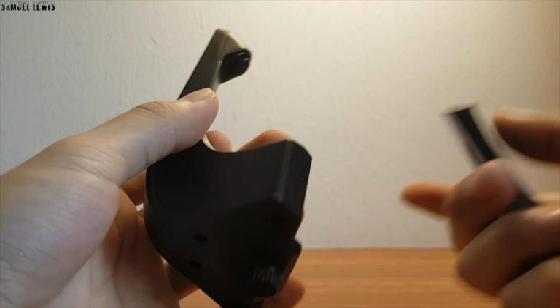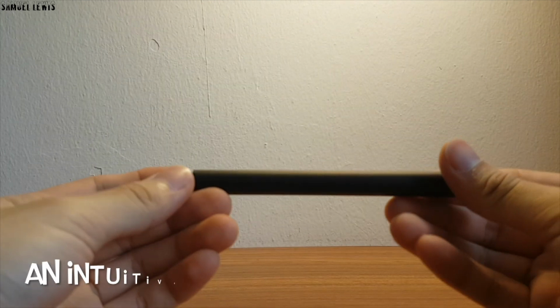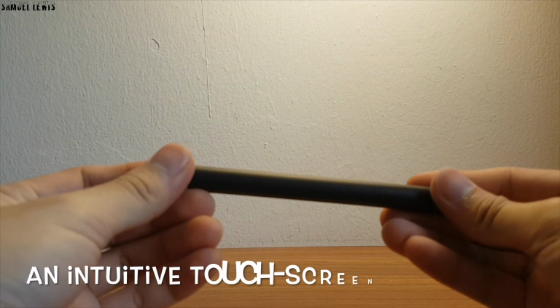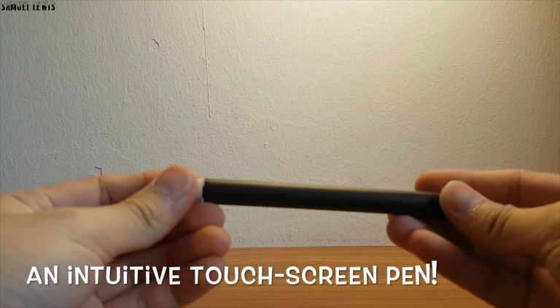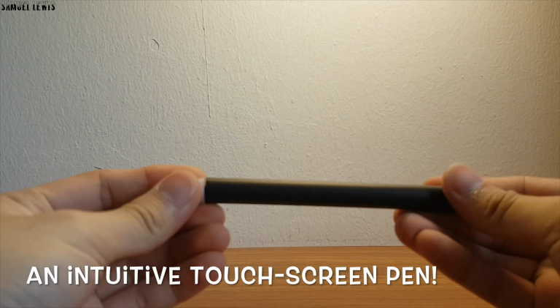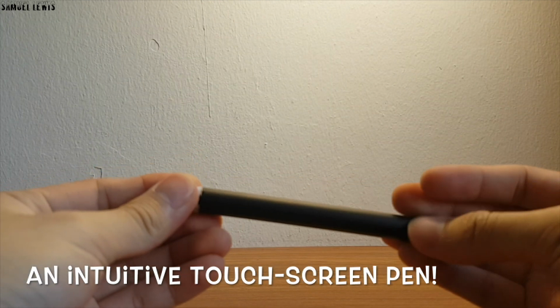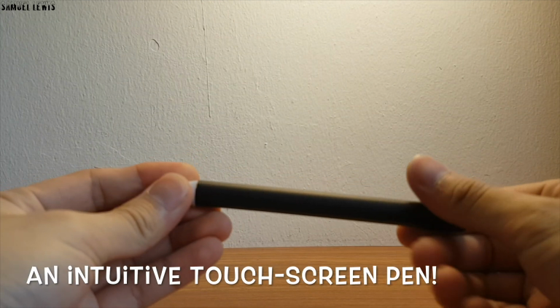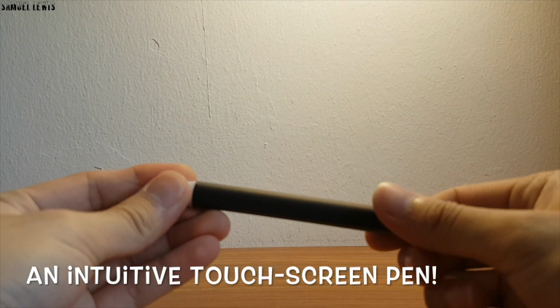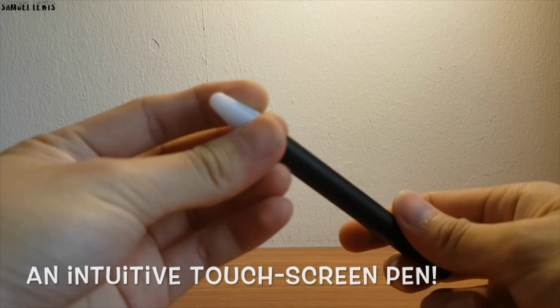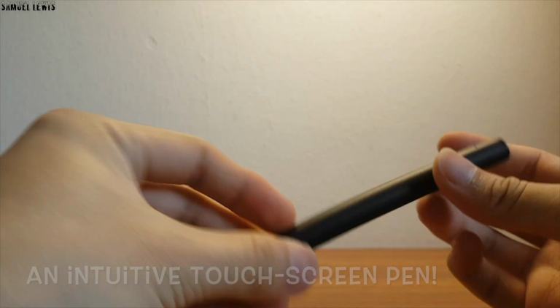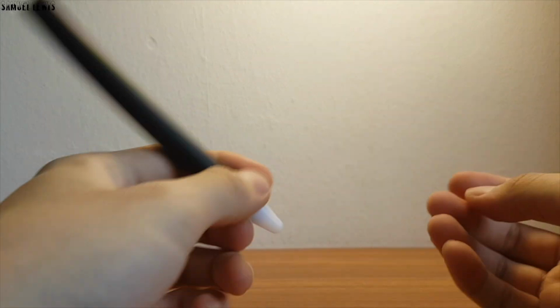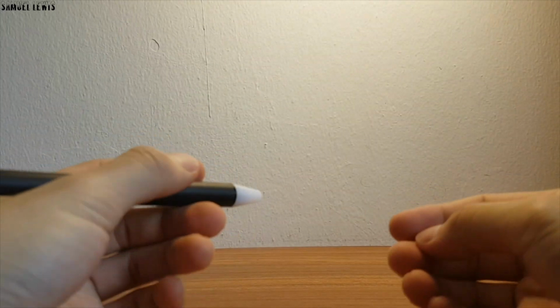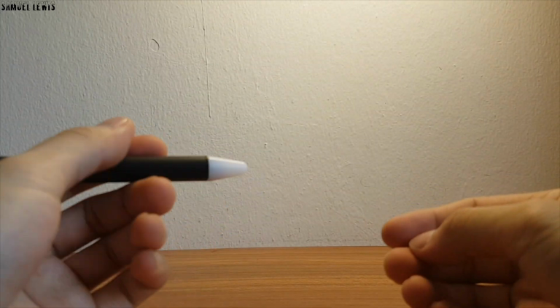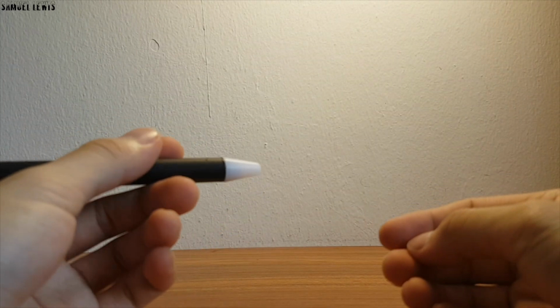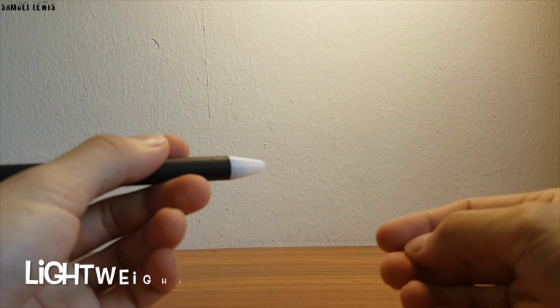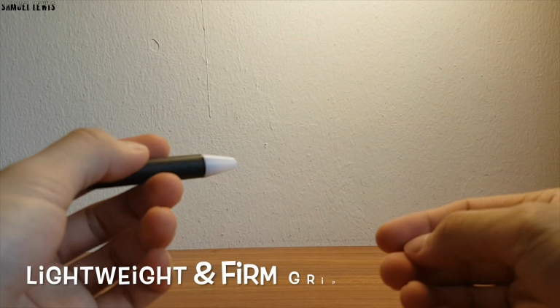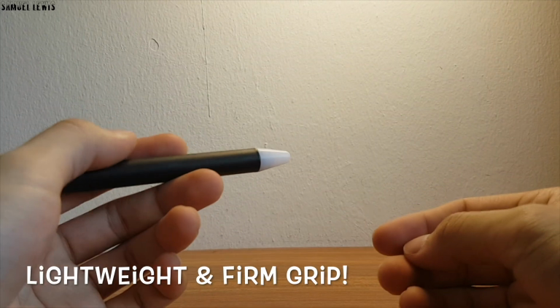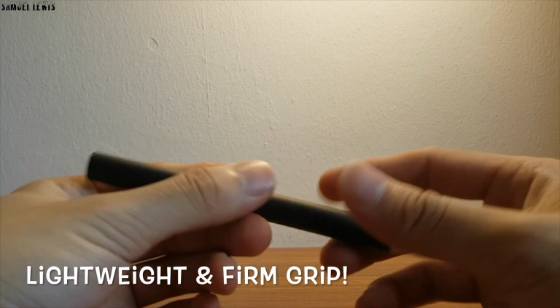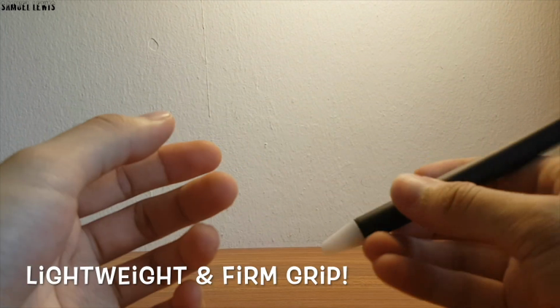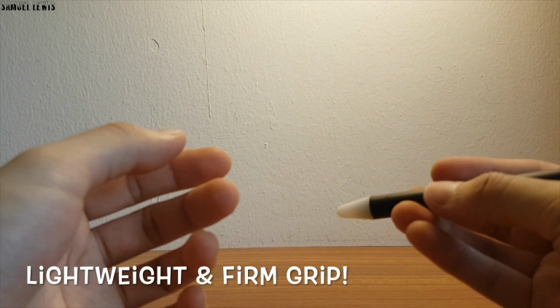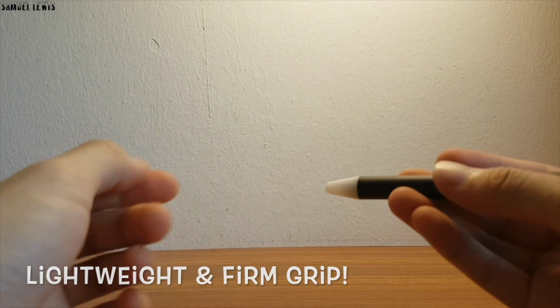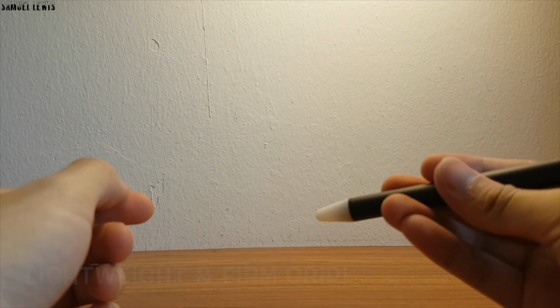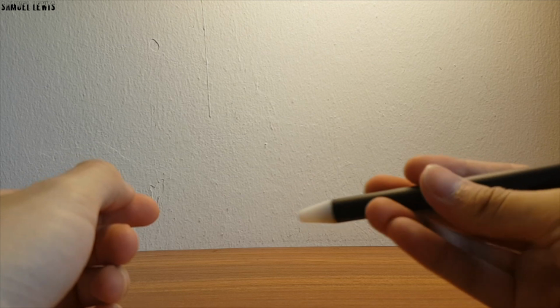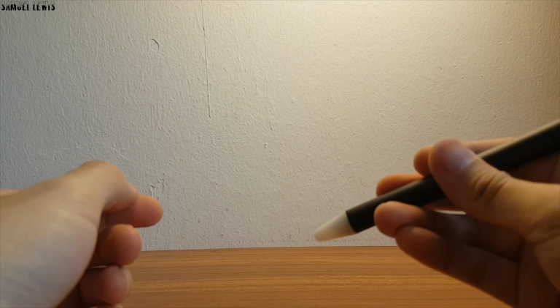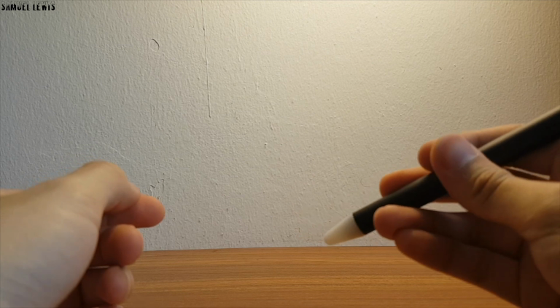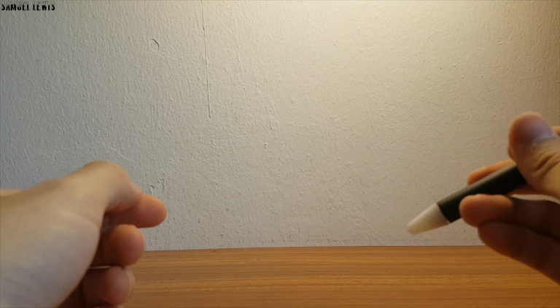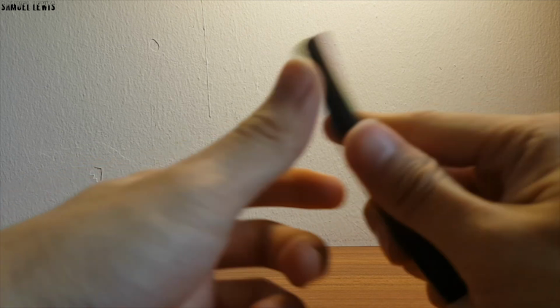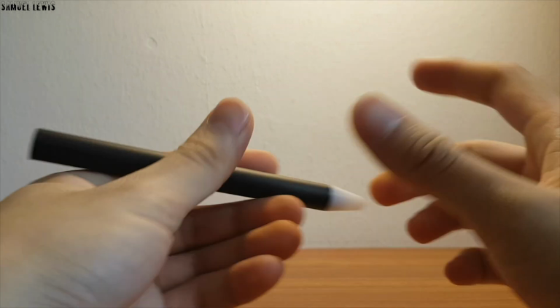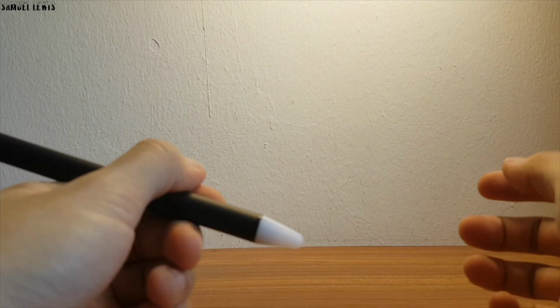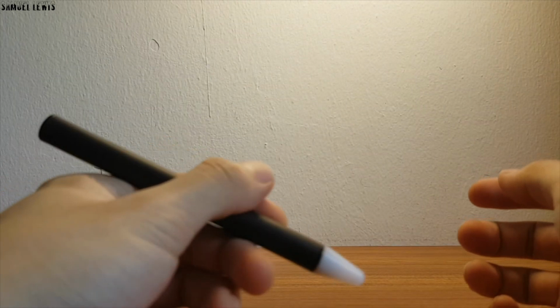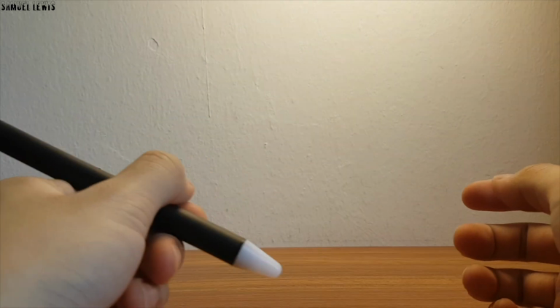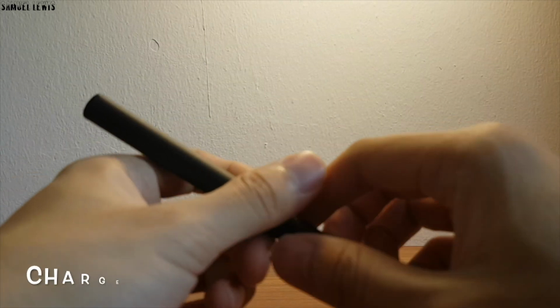You will get an intuitive stylus pen to control your interactive computer screen. It is really lightweight and the gripping area is firm and sturdy — you can easily write, navigate, browse, or draw with this pen. Charge it up over USB easily.